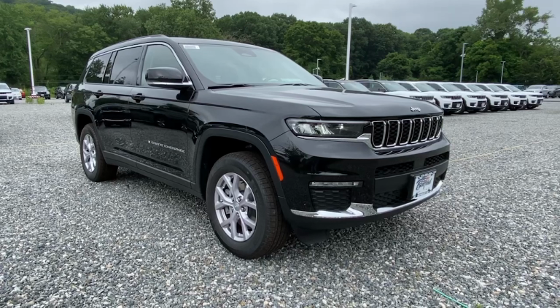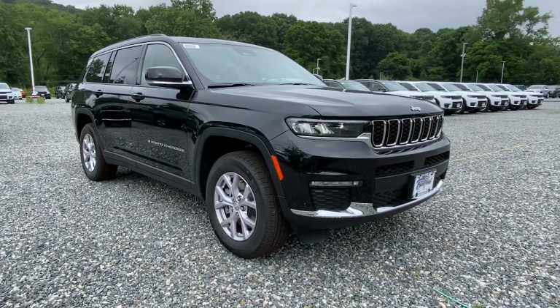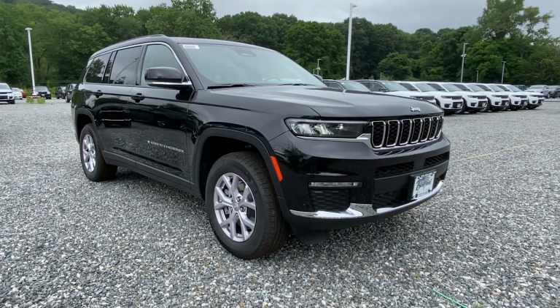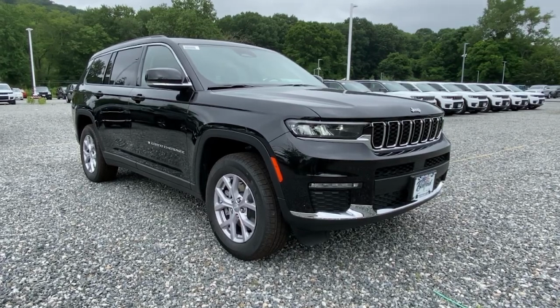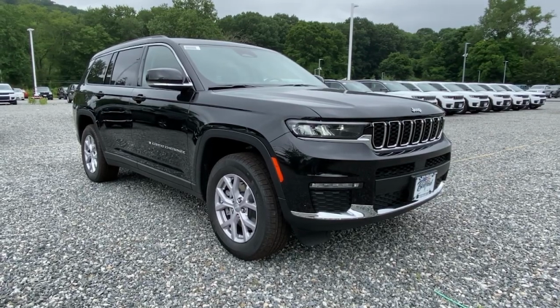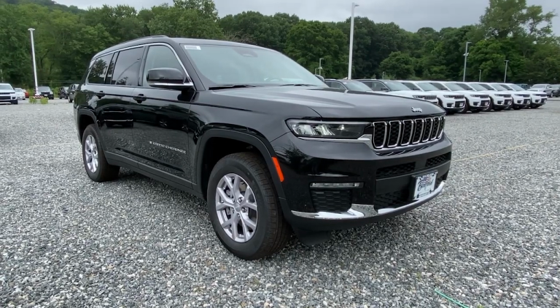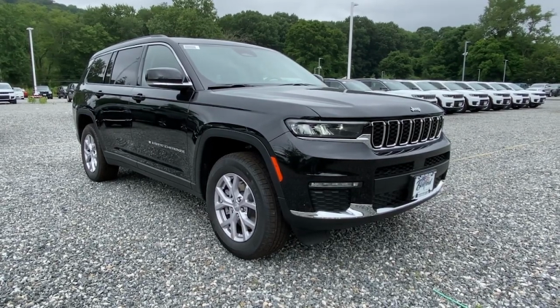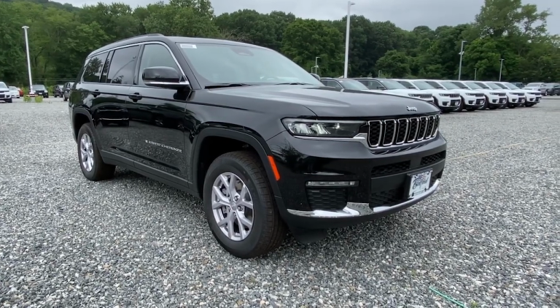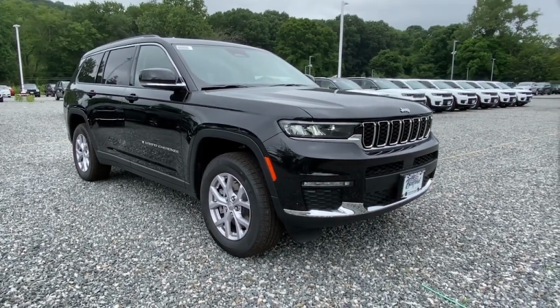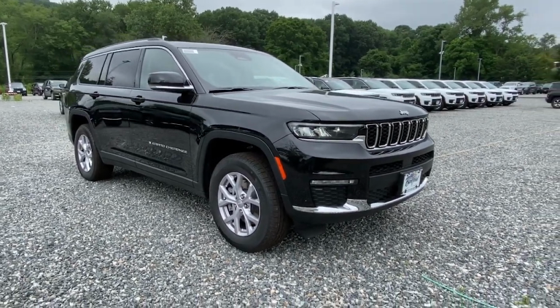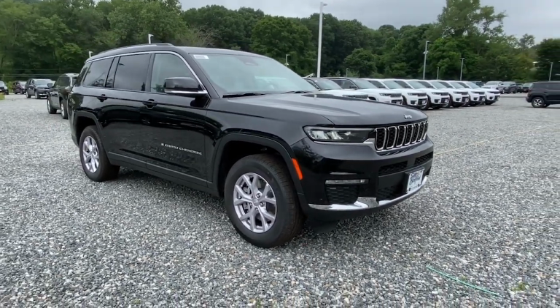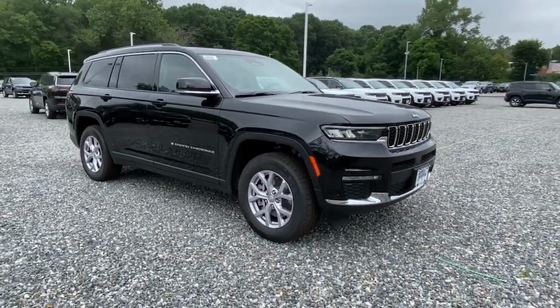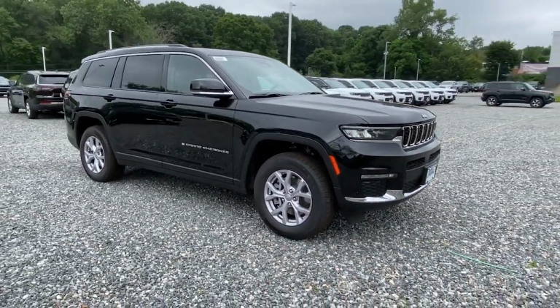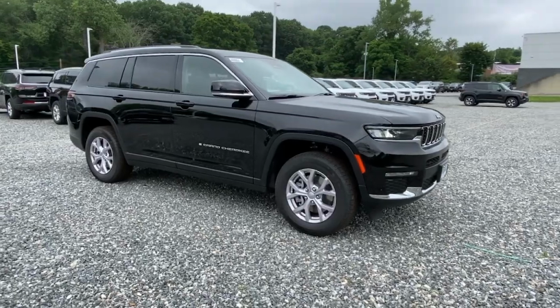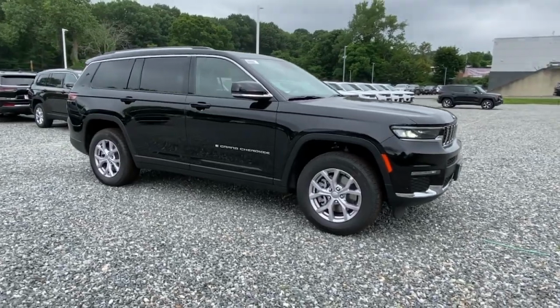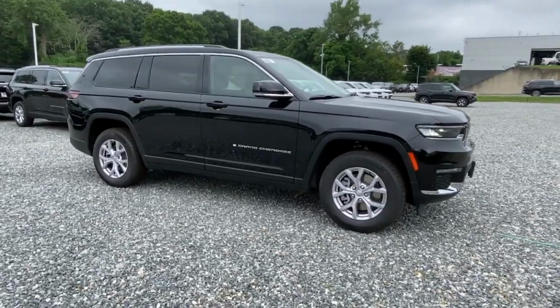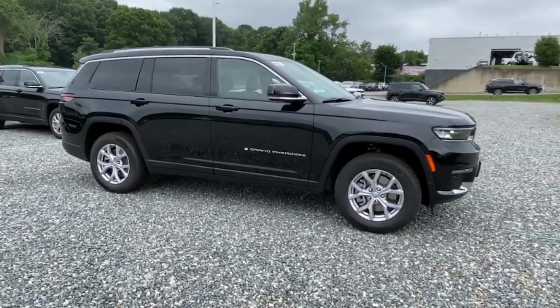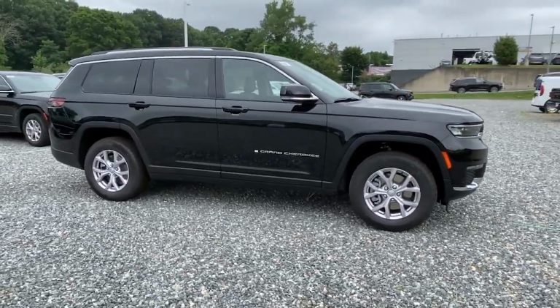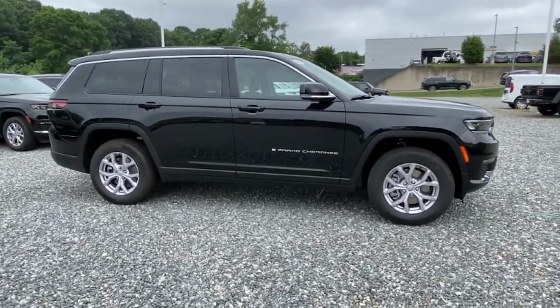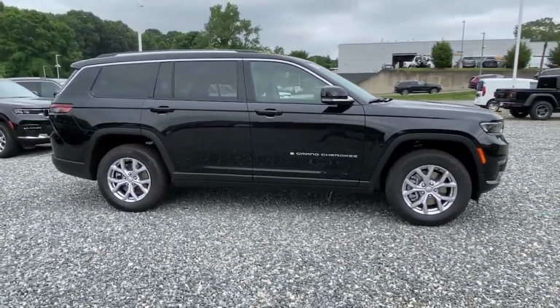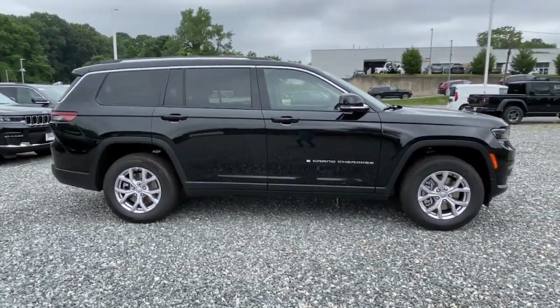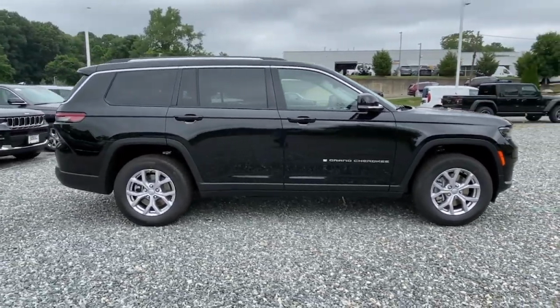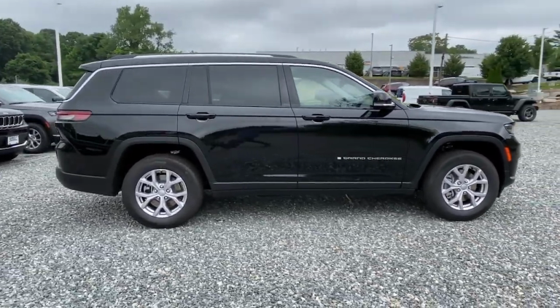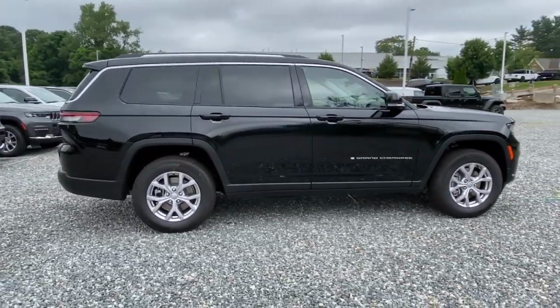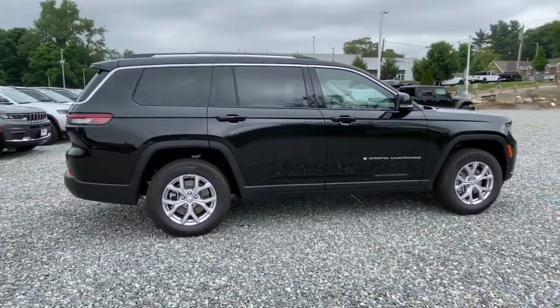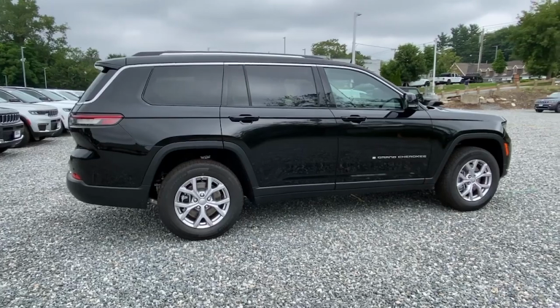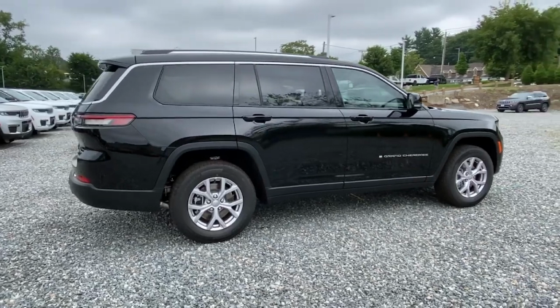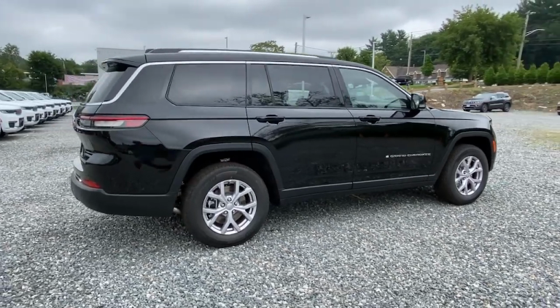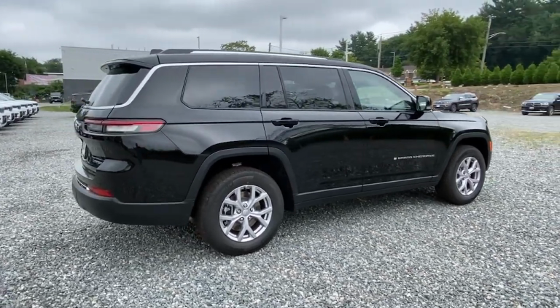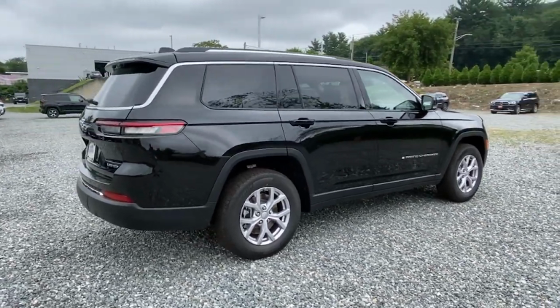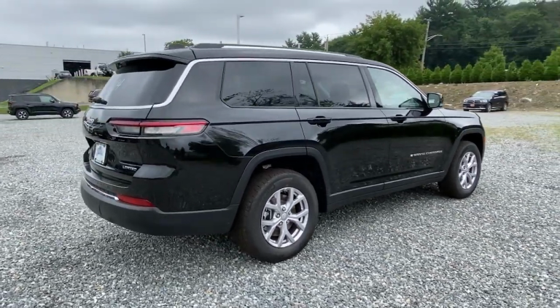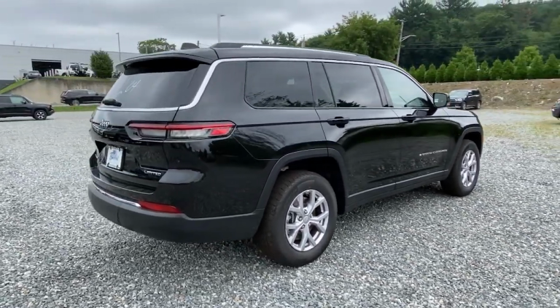Get into a car with value. 2021 Jeep Grand Cherokee. The Grand Cherokee keeps you safe, connected, and entertained while you explore your world in confidence and refined luxury.